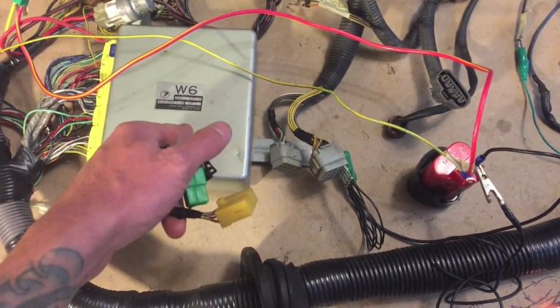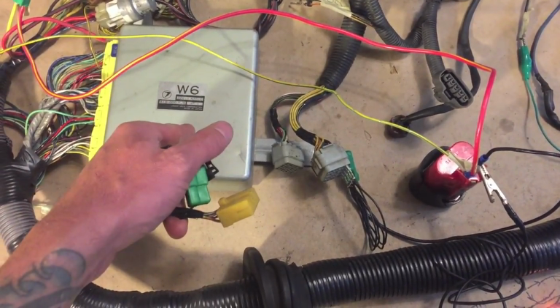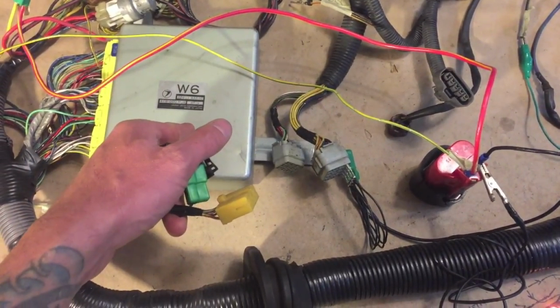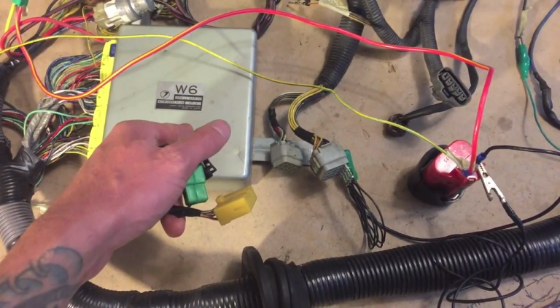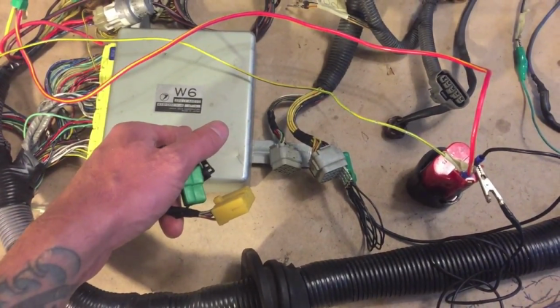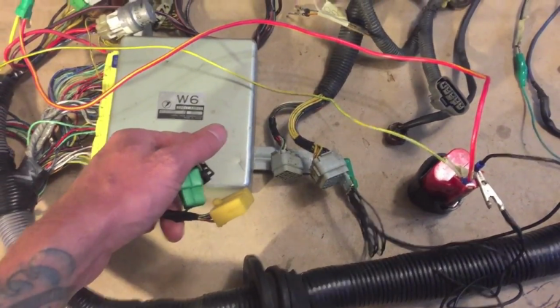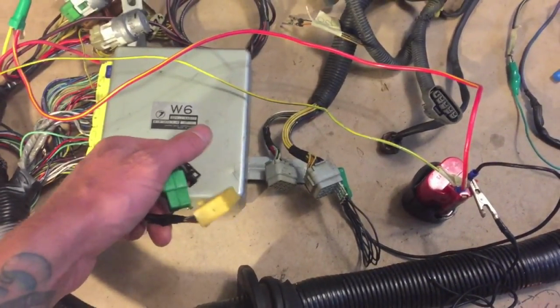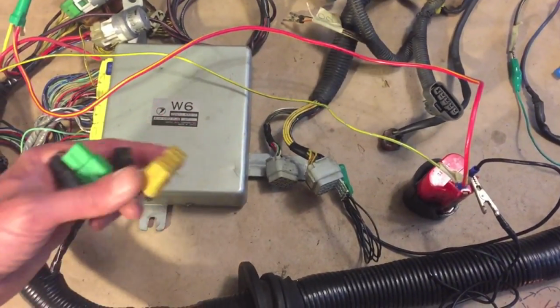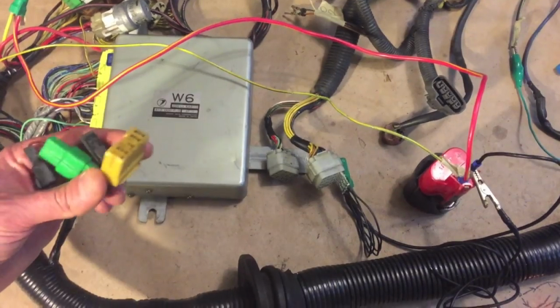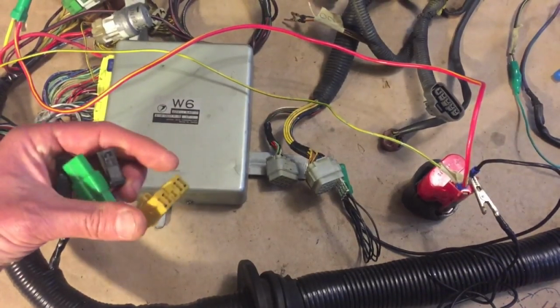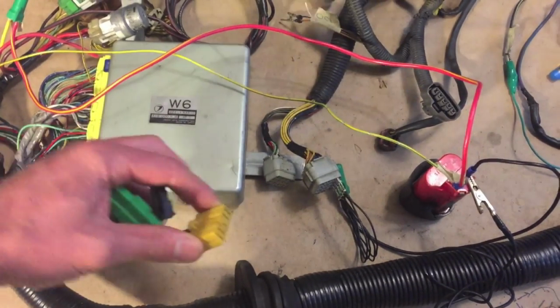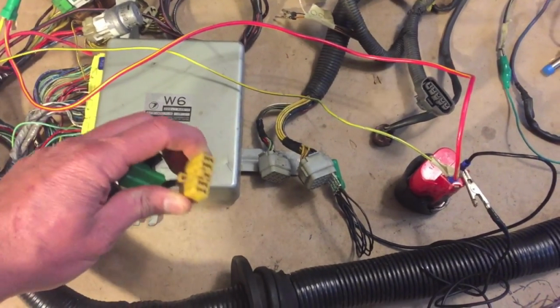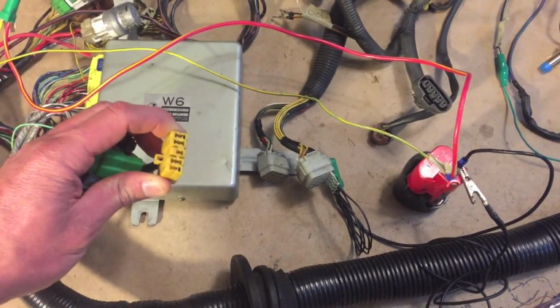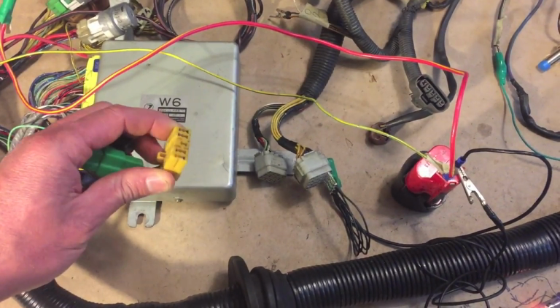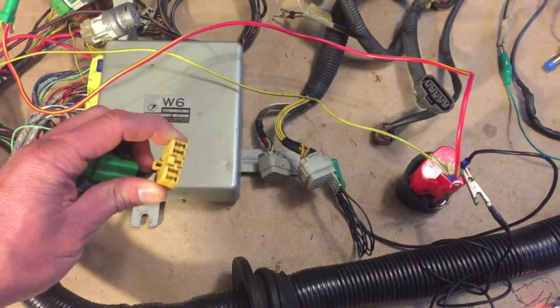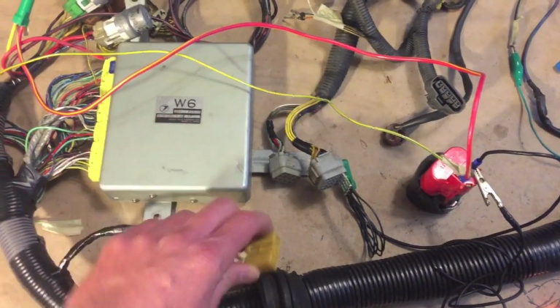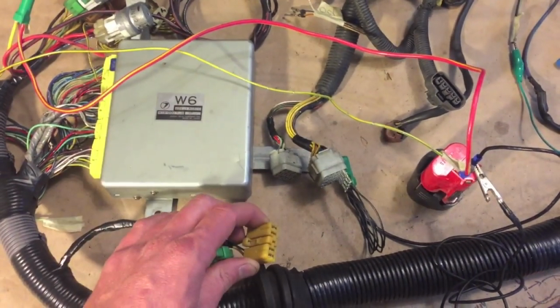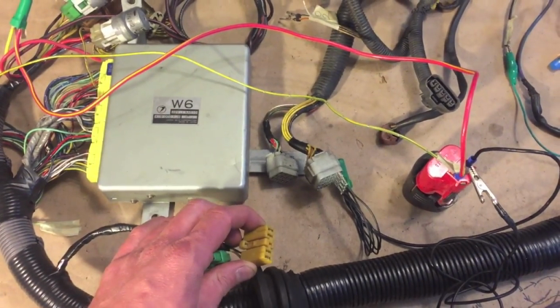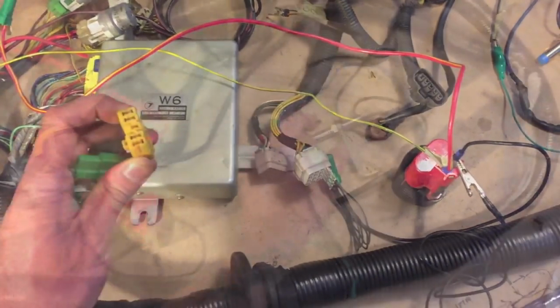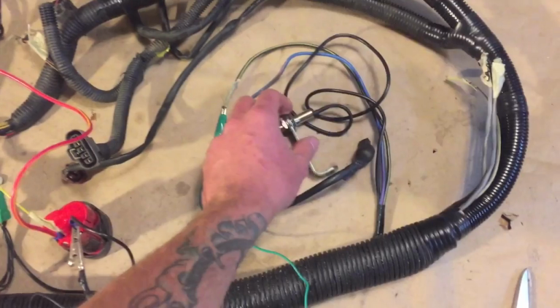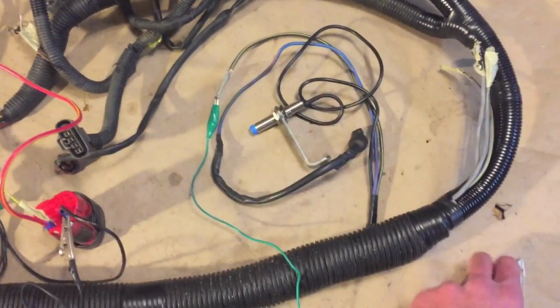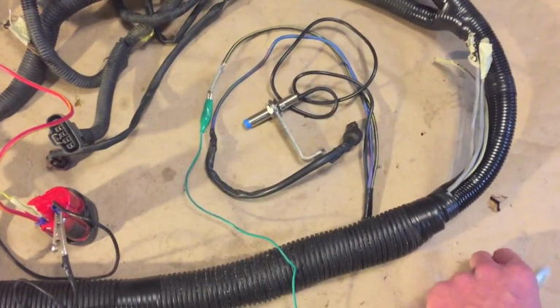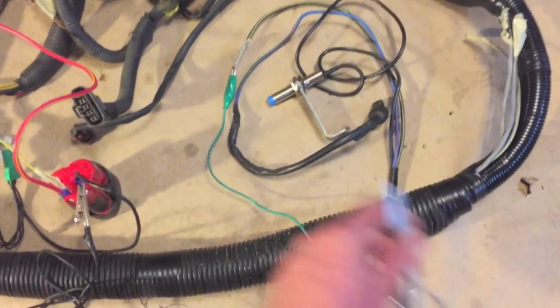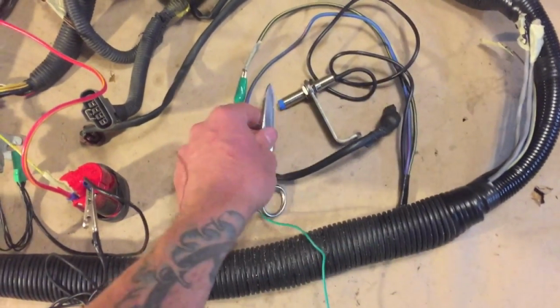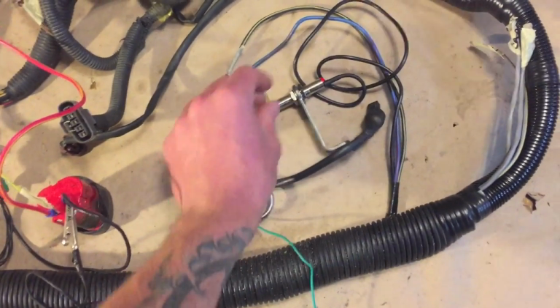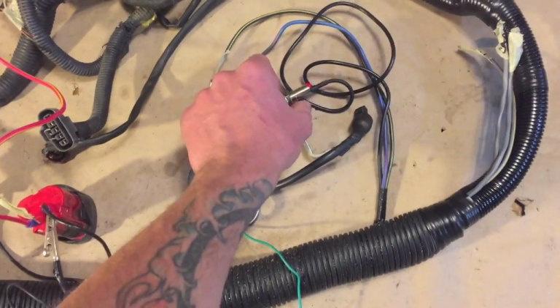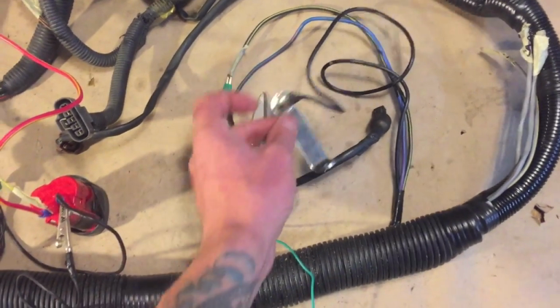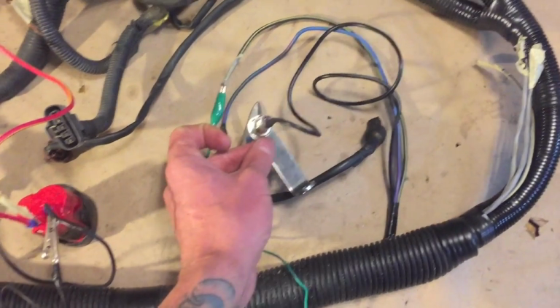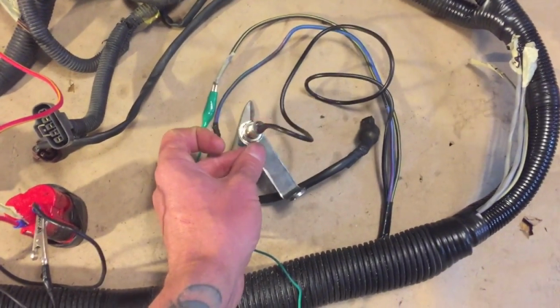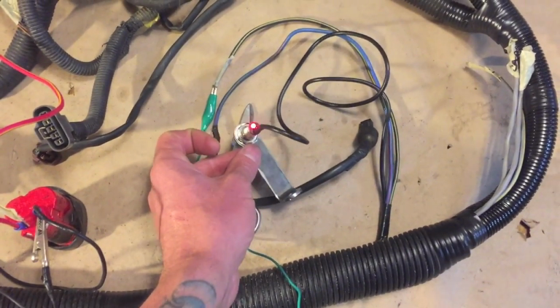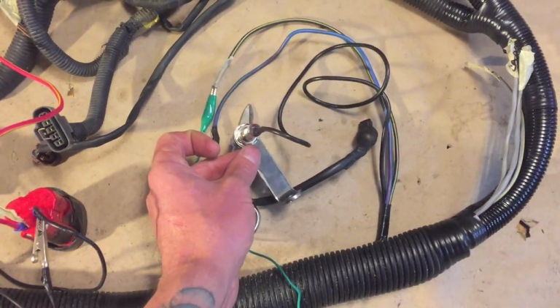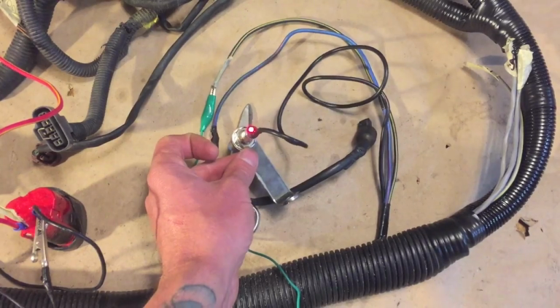I tried hooking up the select monitor cable, but since this is a JDM ECU, it's not recognized in the b10 scan tool. For more information on that scan tool, I've got a video on that. You can also check the VSS to make sure it's lighting up when it passes by metal.